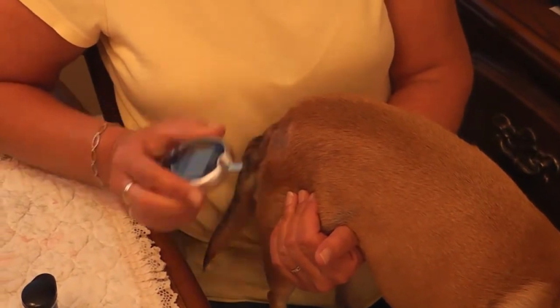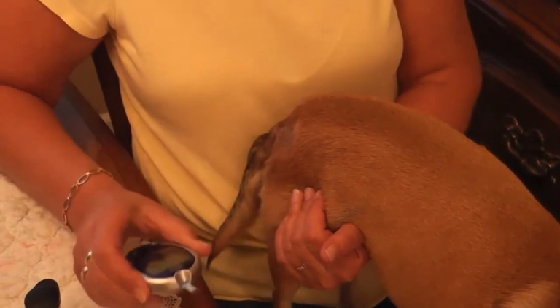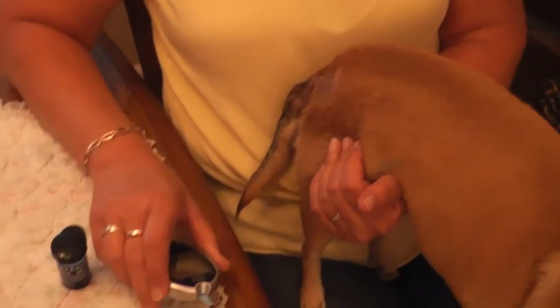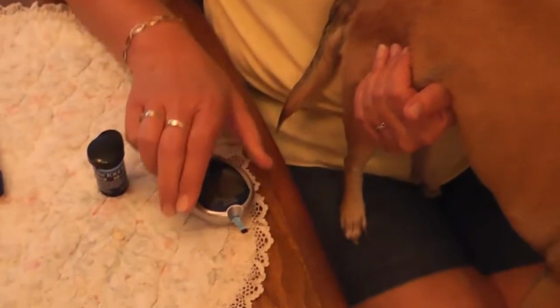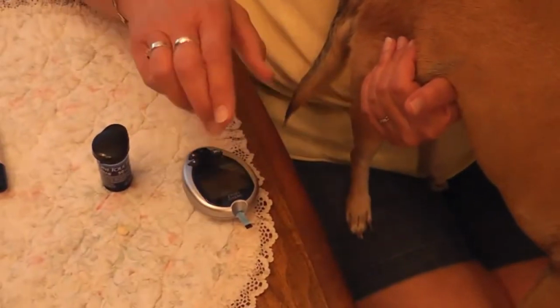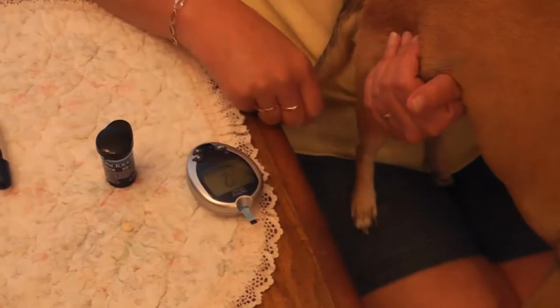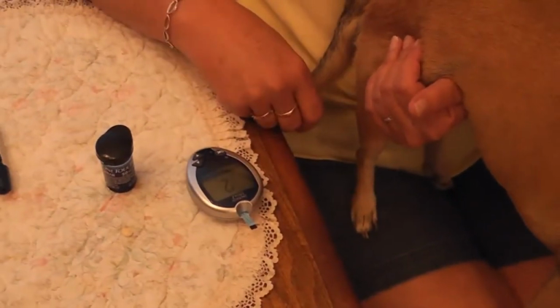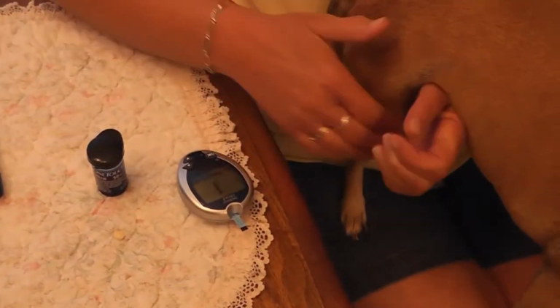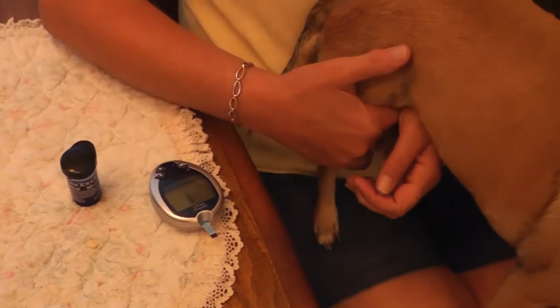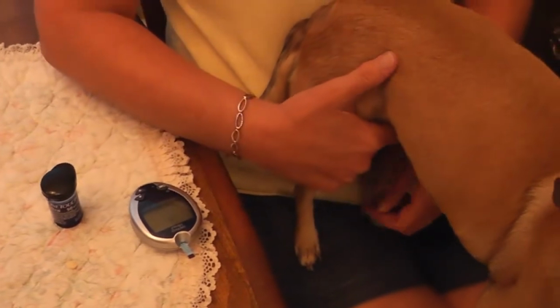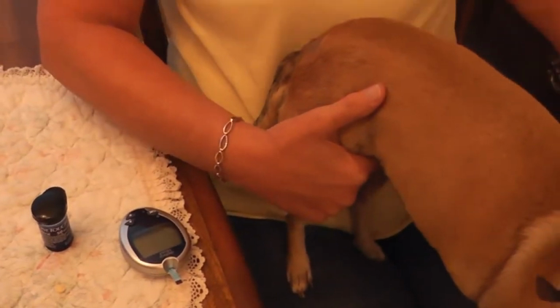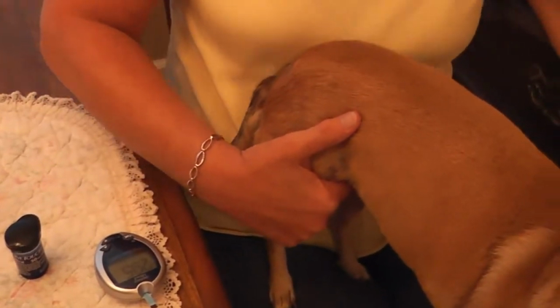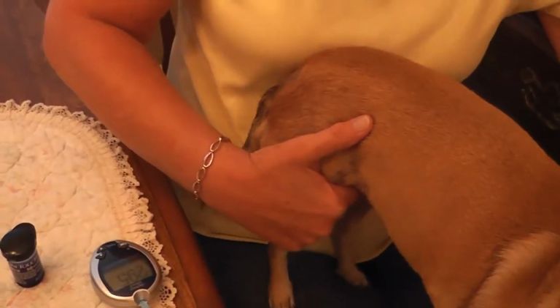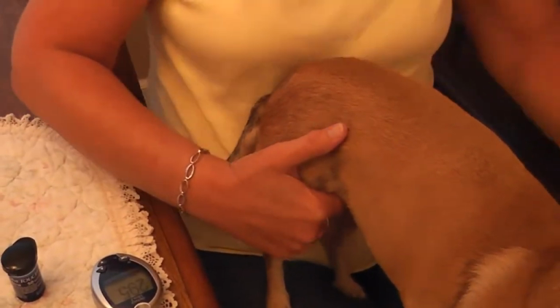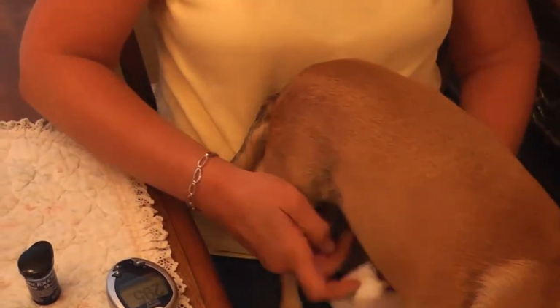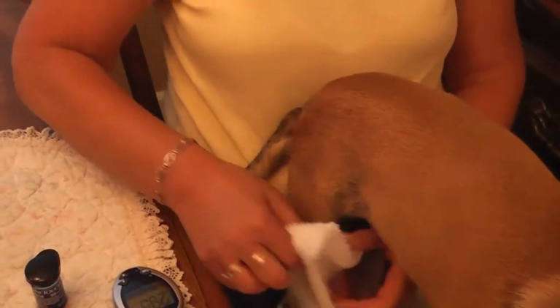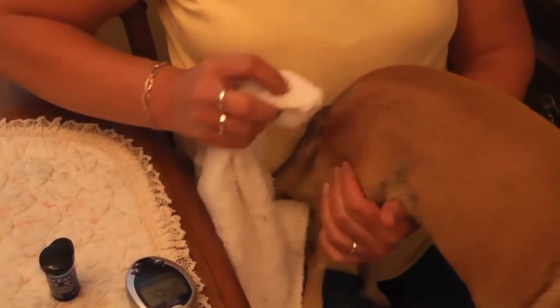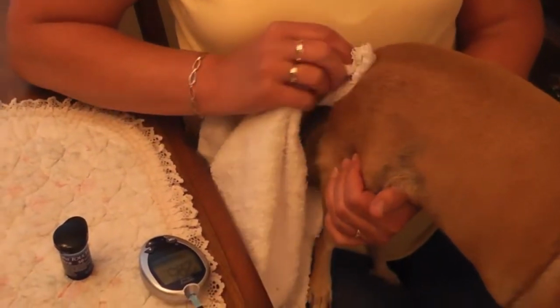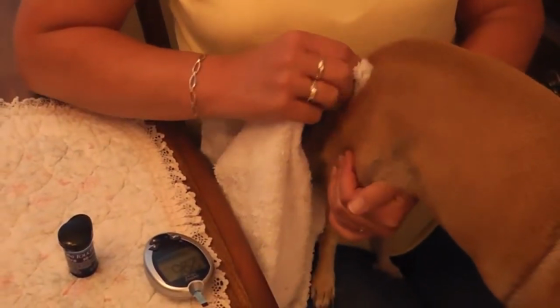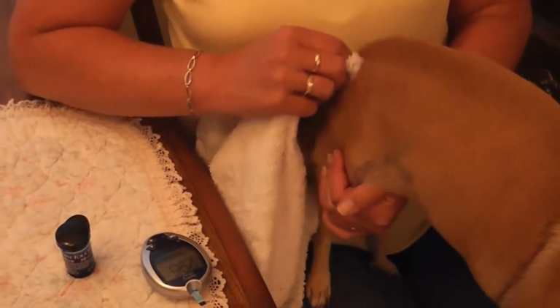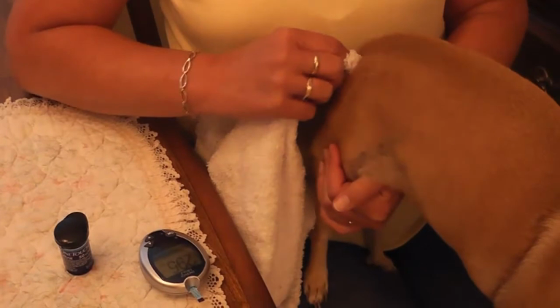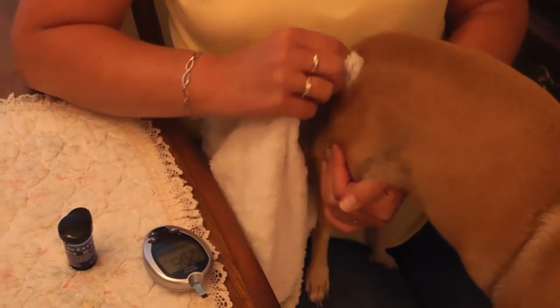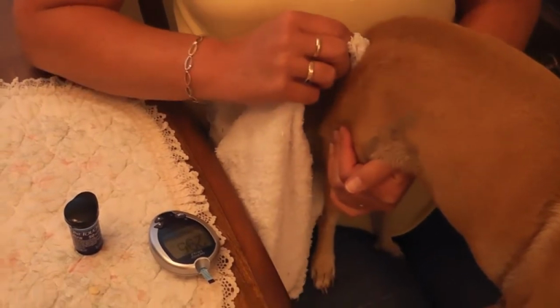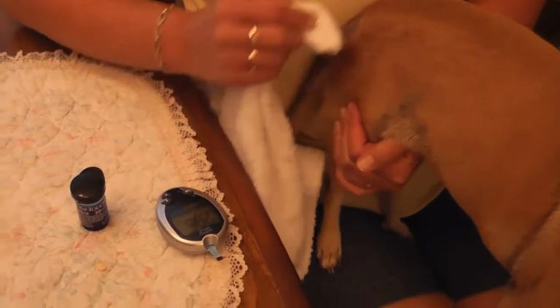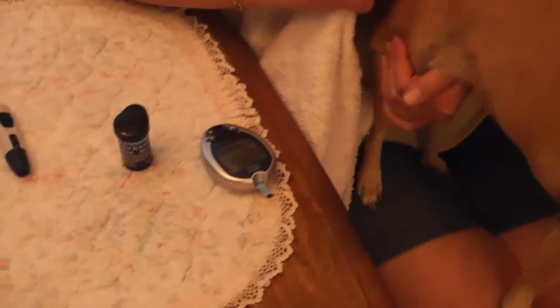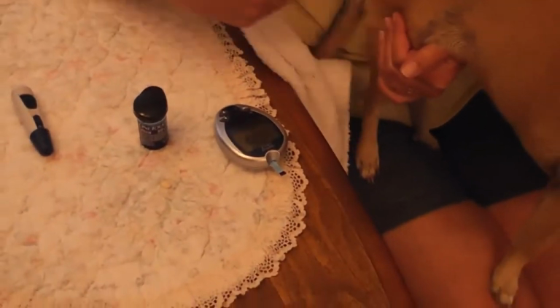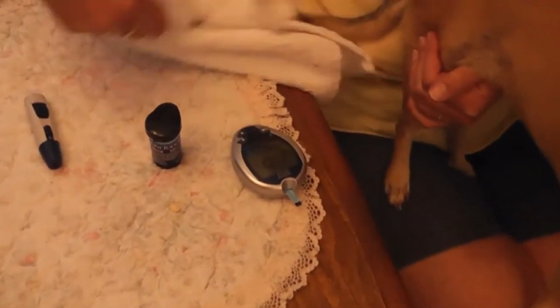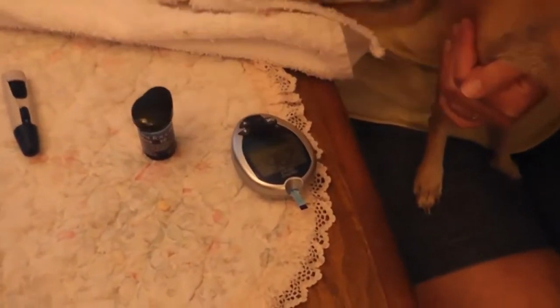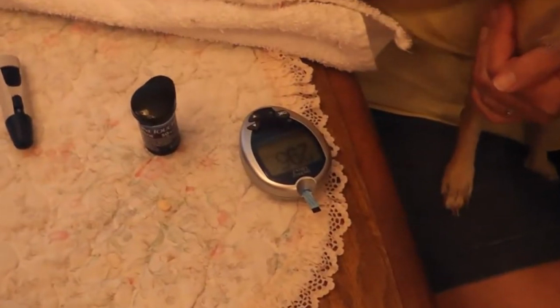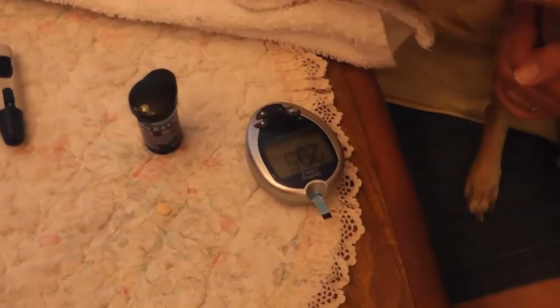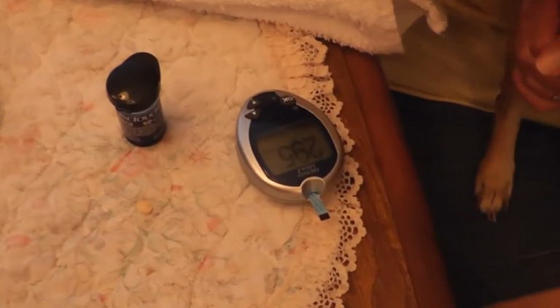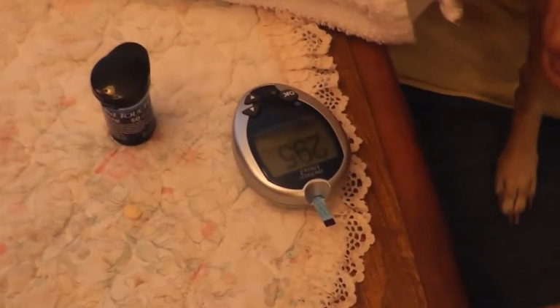Suck it up into the strip. She just ate, and she's 295. It didn't bother her at all — she's all done.